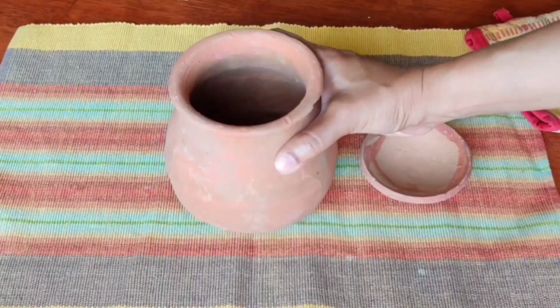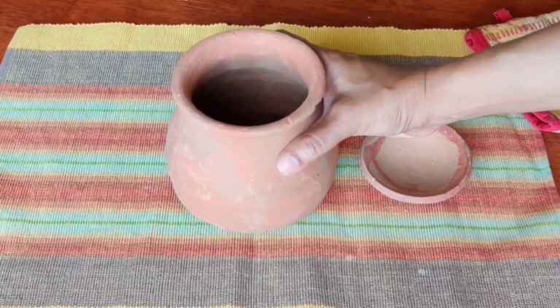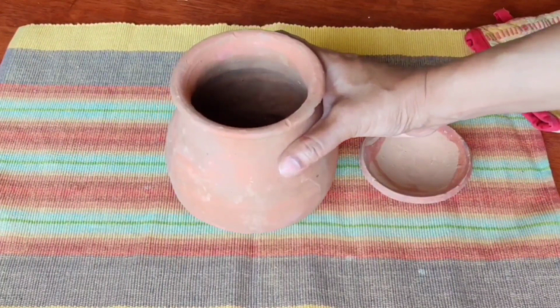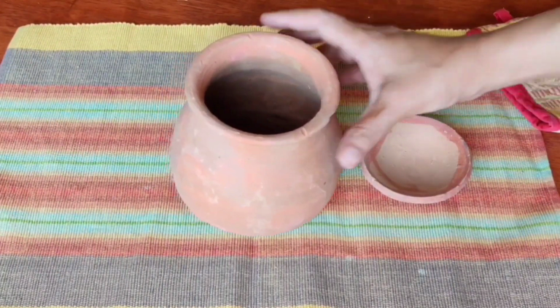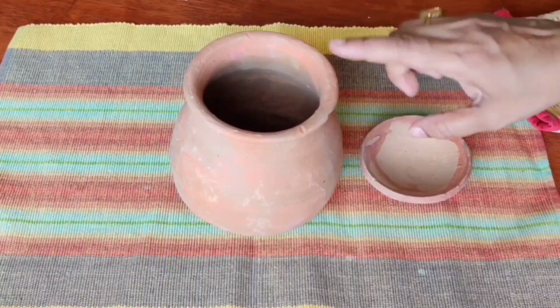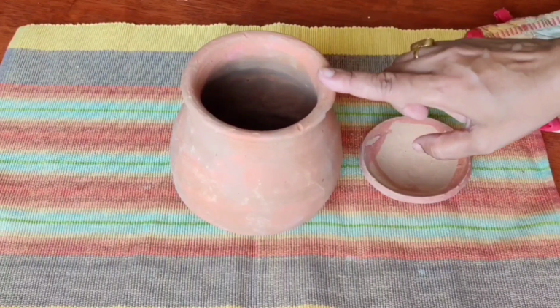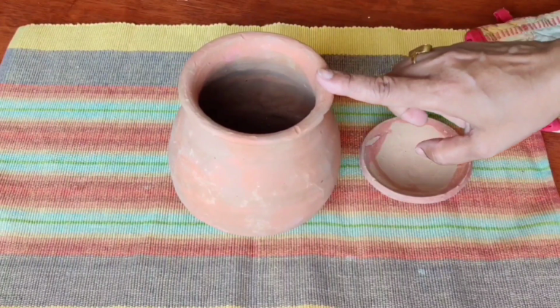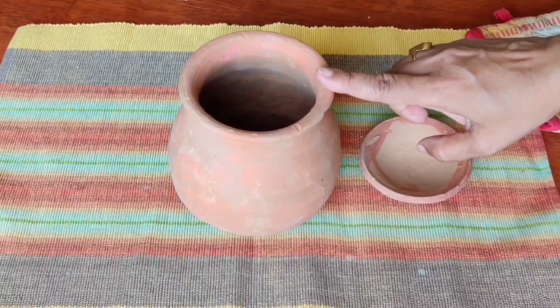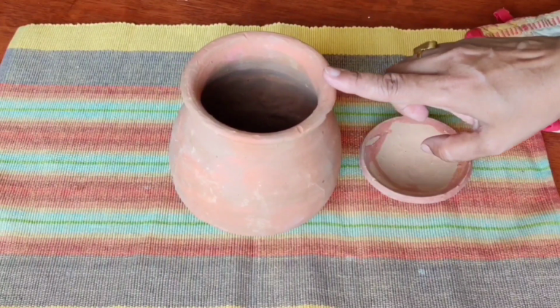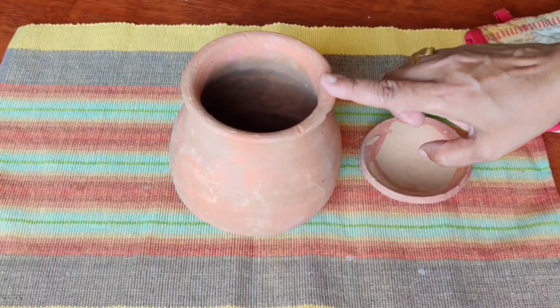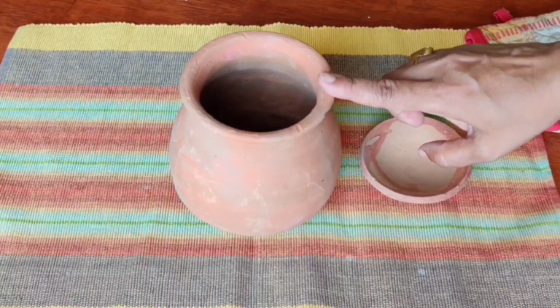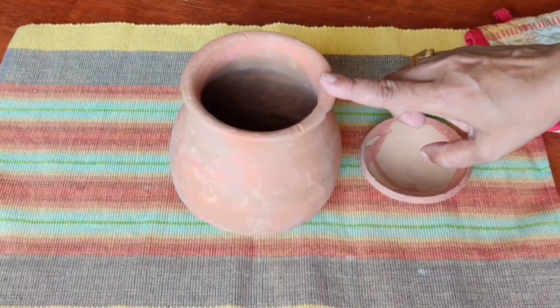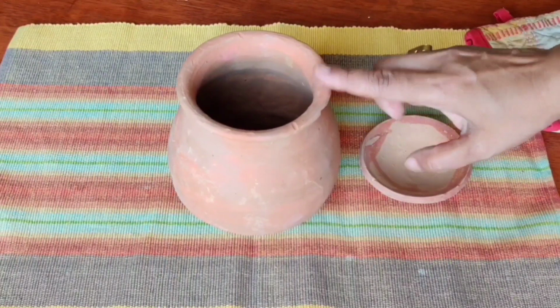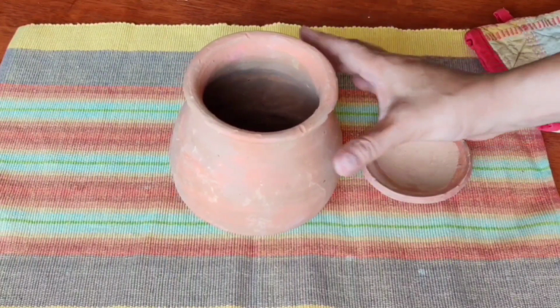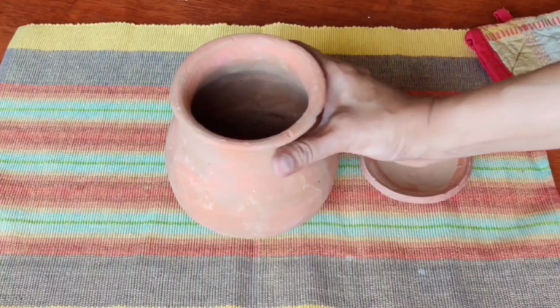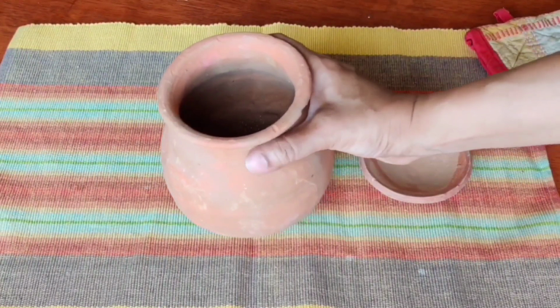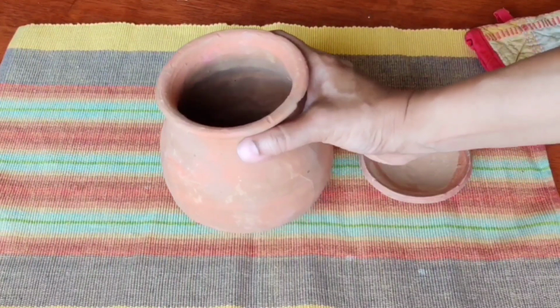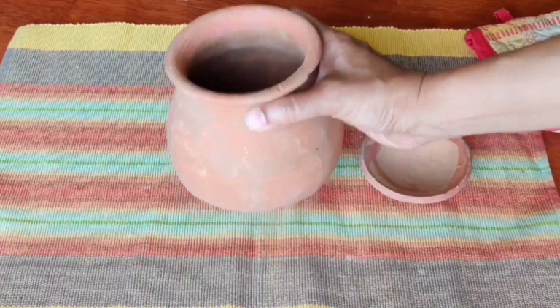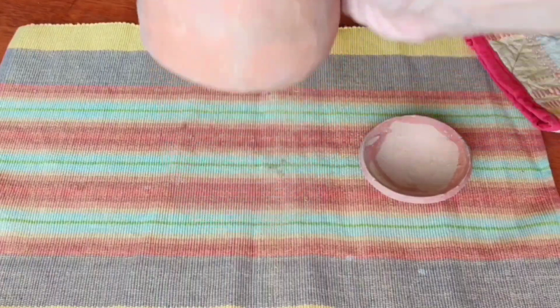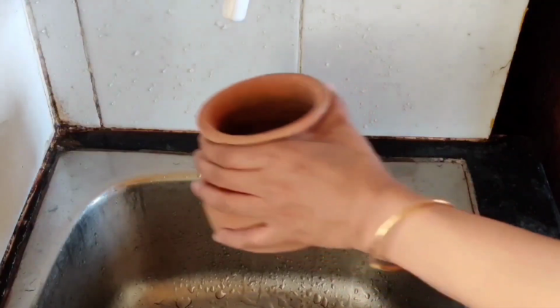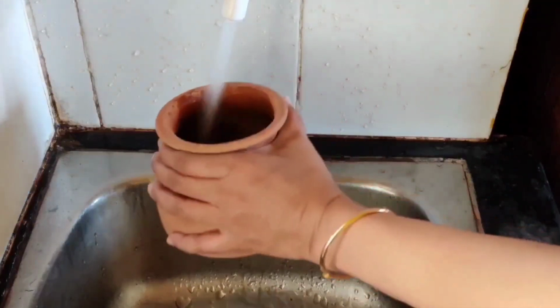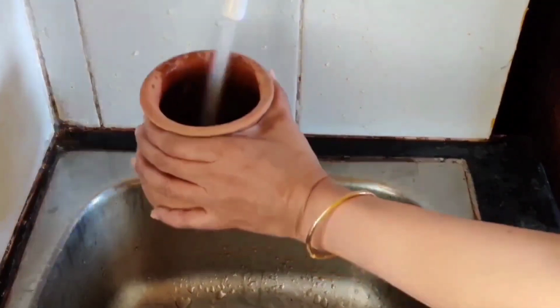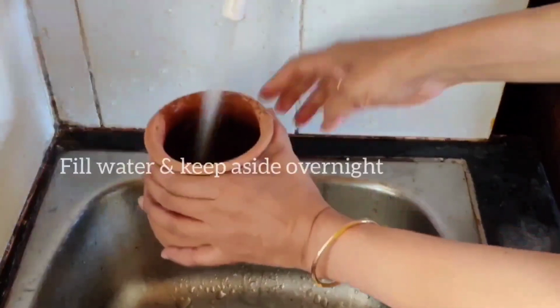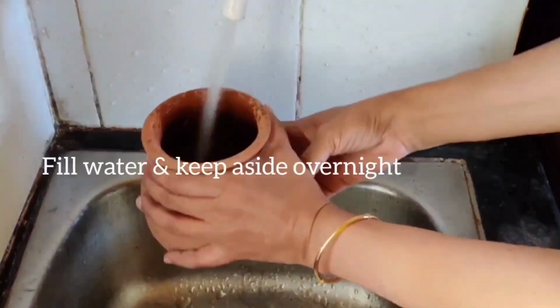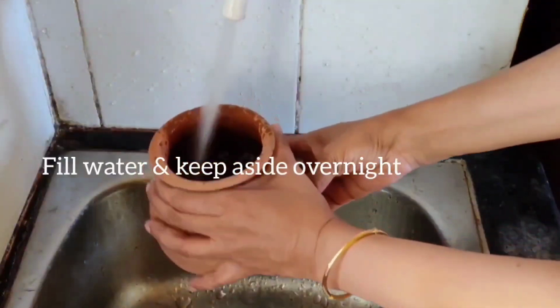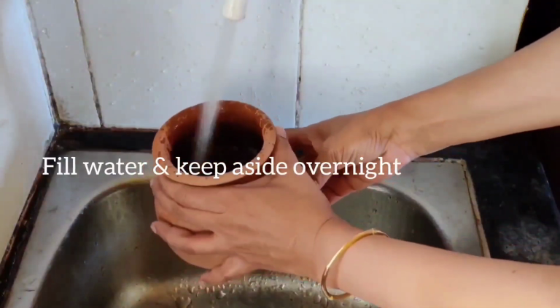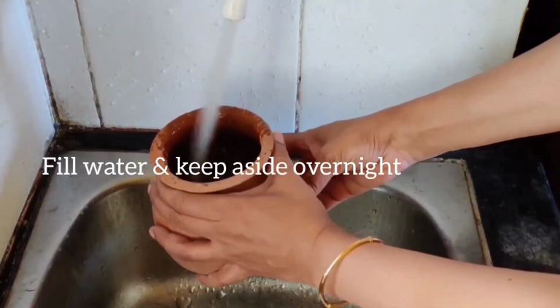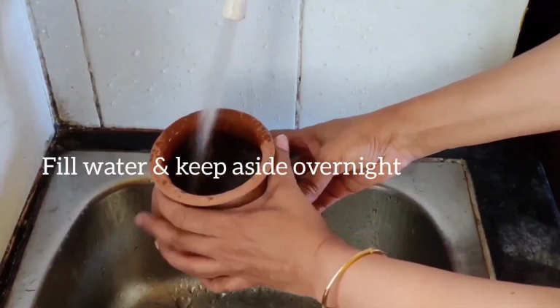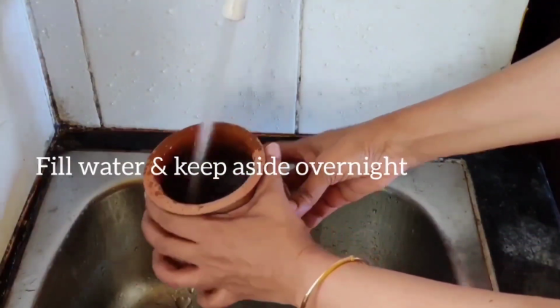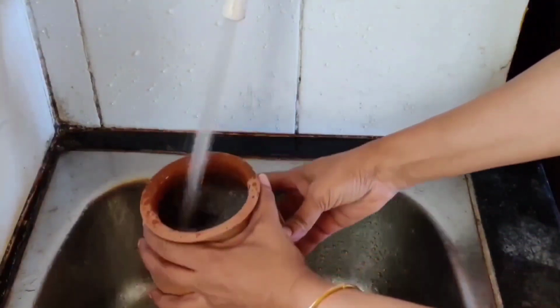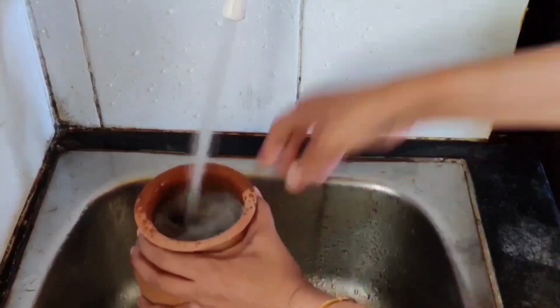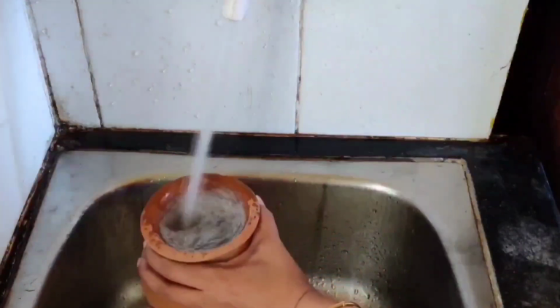There are 5 glasses of pani. Before using this, we need to add tap water. We will add the tap water.